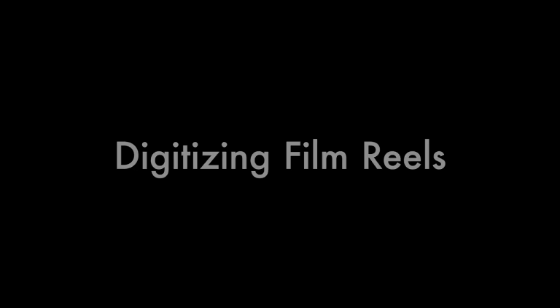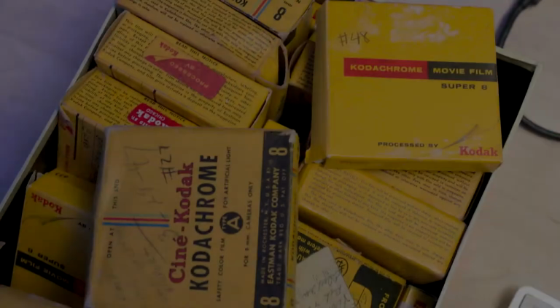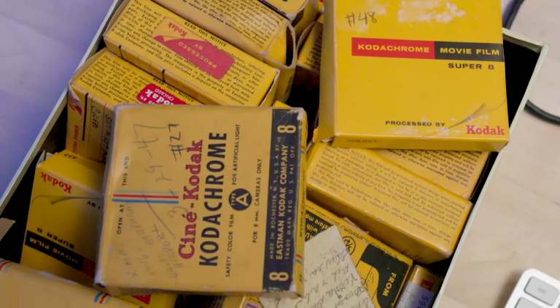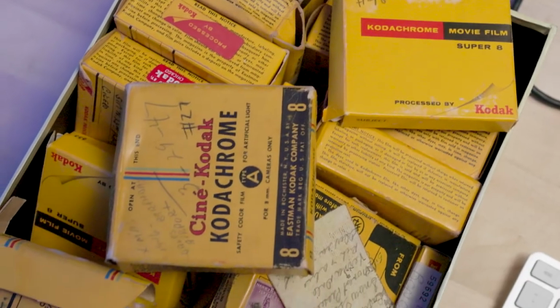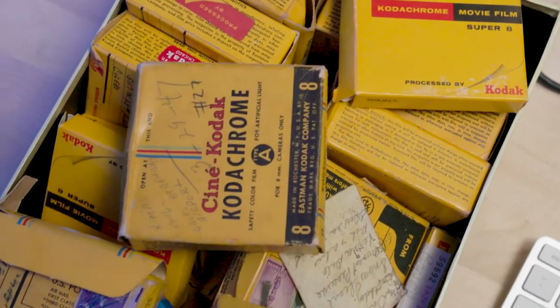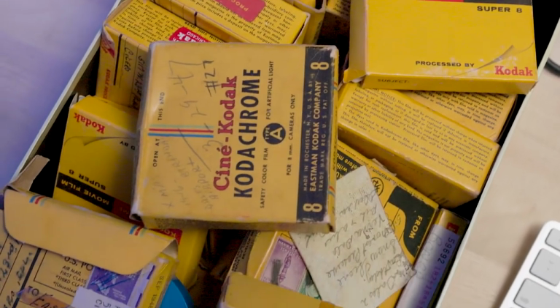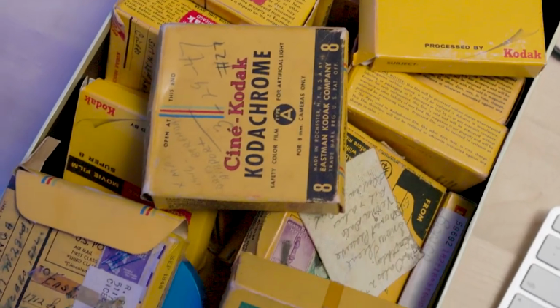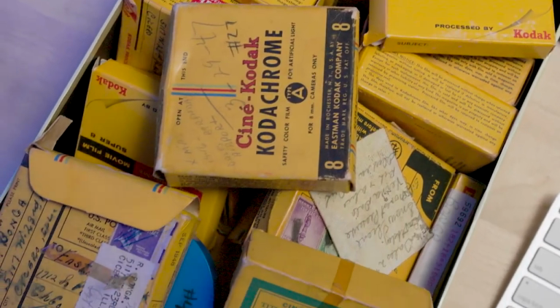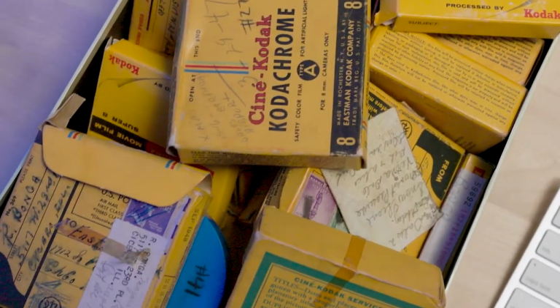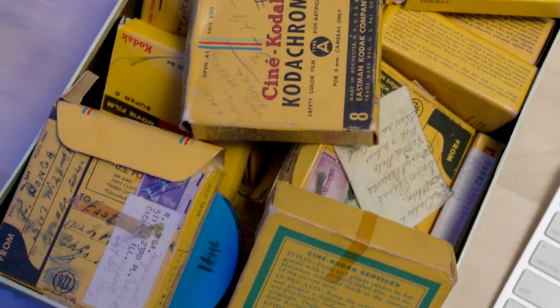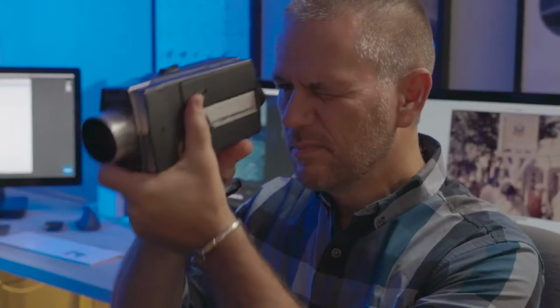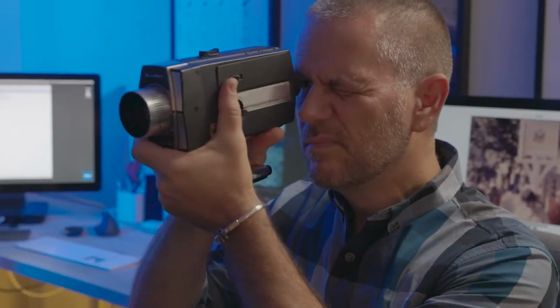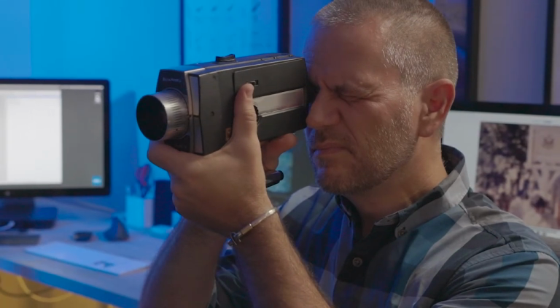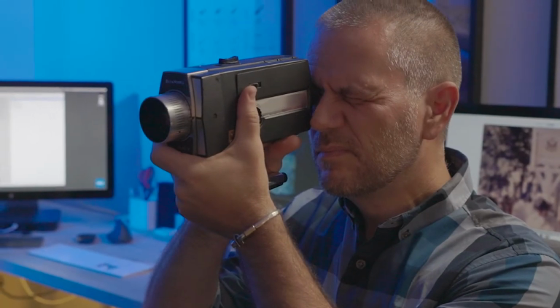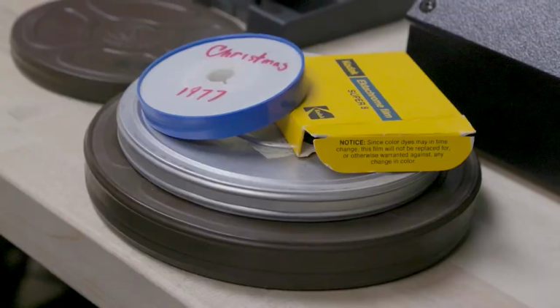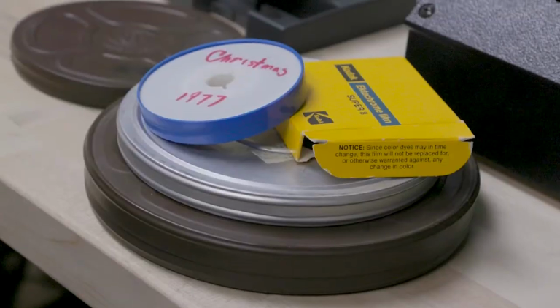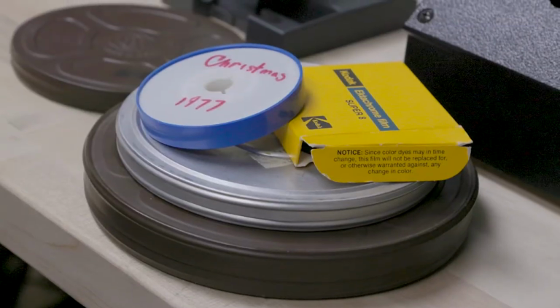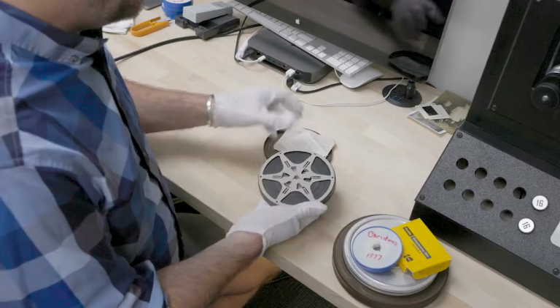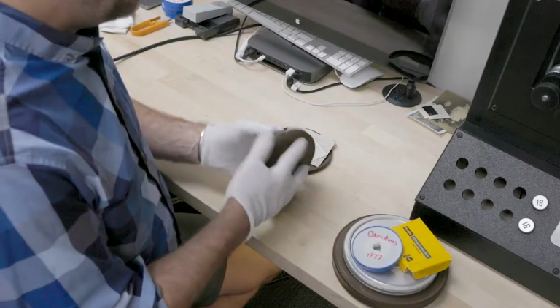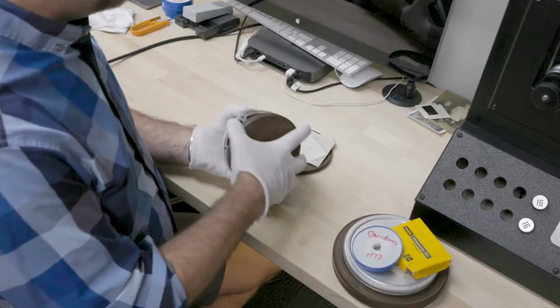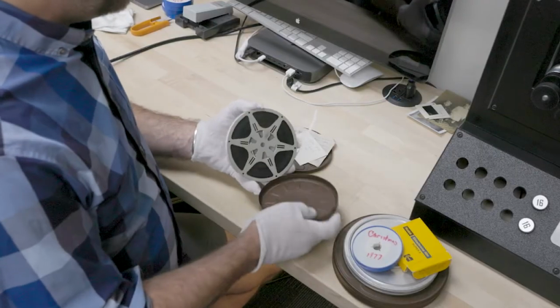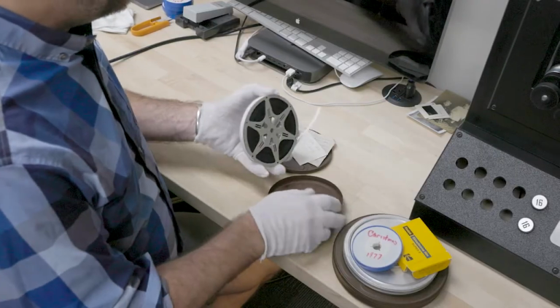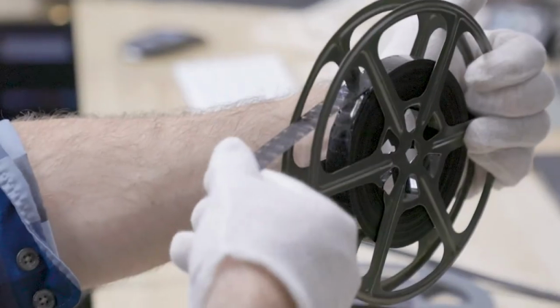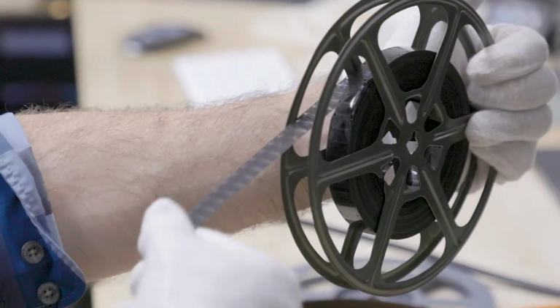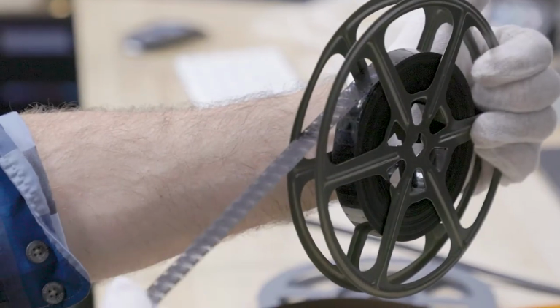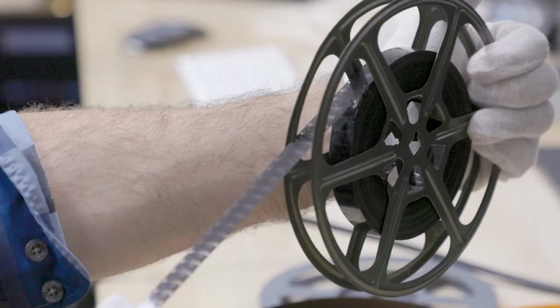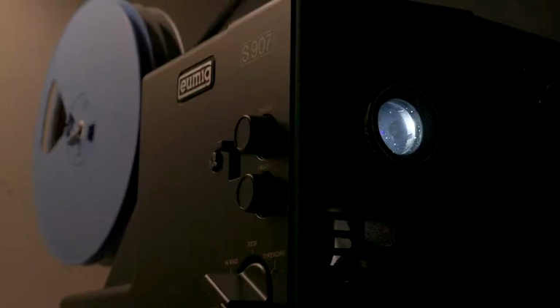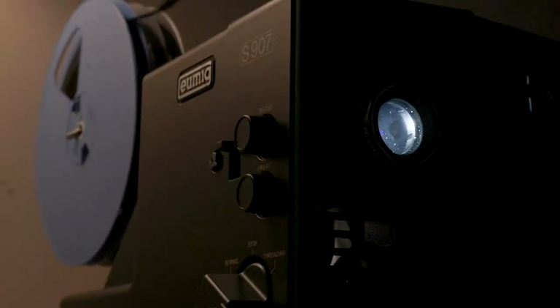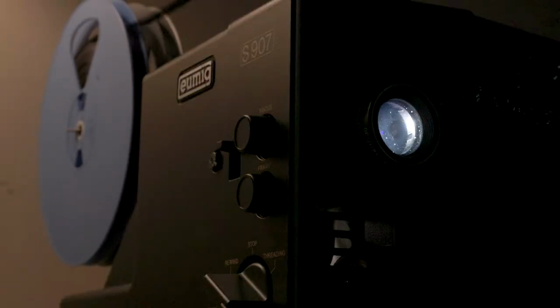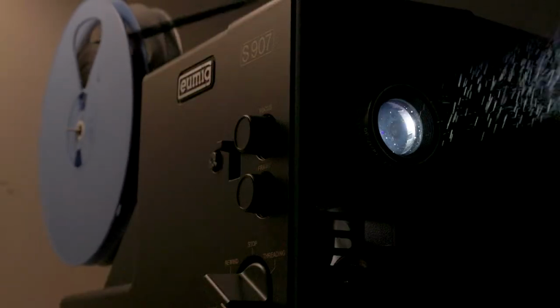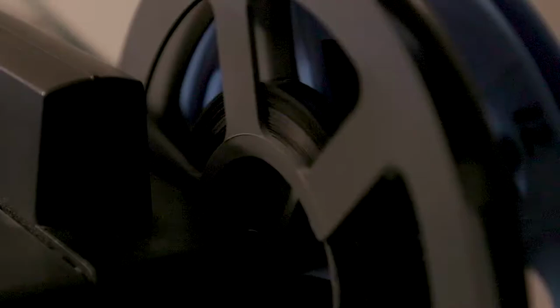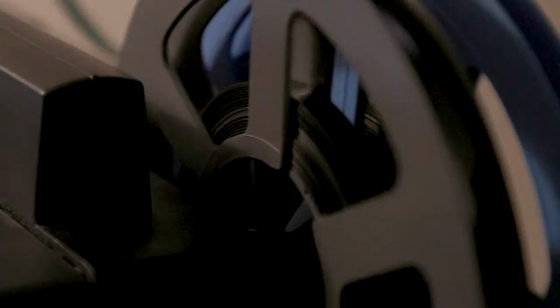Many family memories are on film reels like these, shot with cameras like this, but they're hard to watch and decay over time. Whether you have regular 8, Super 8, or 16 millimeter film — black and white or color, sound or silent — it's important to get them digitized before it's too late.